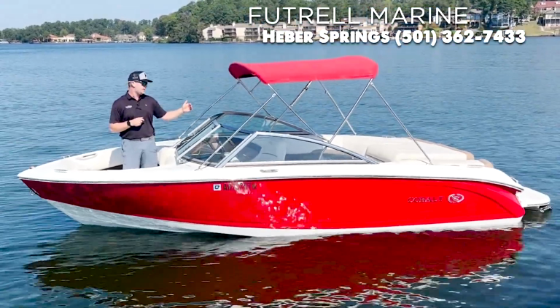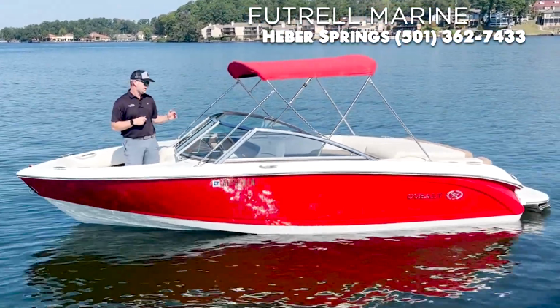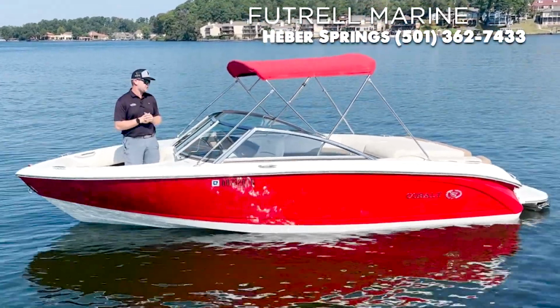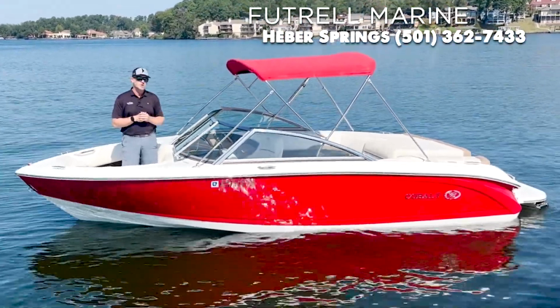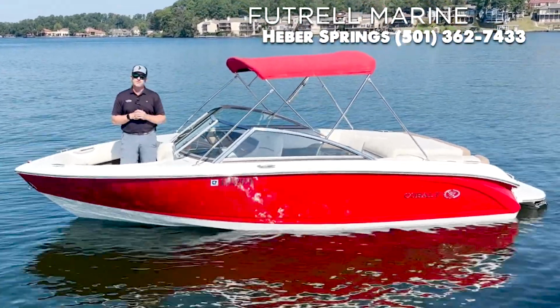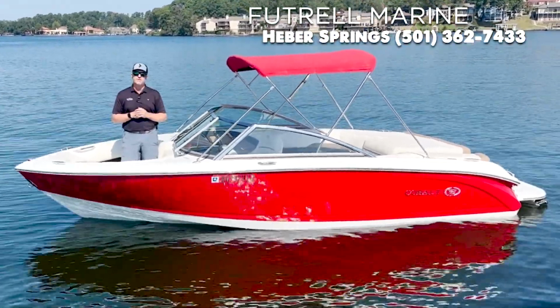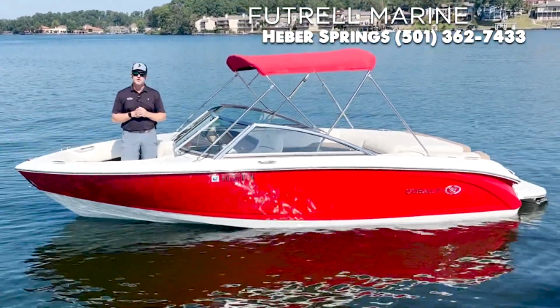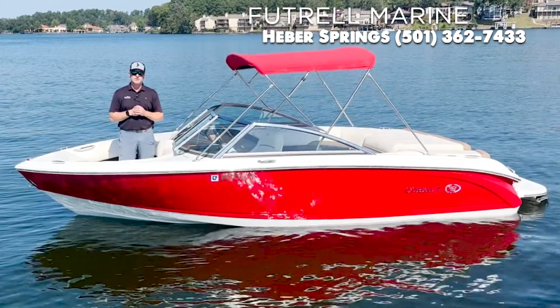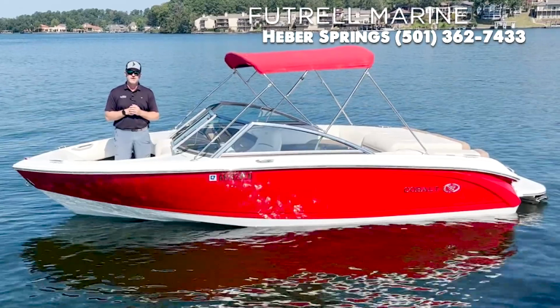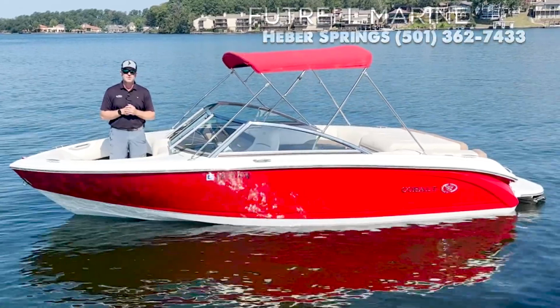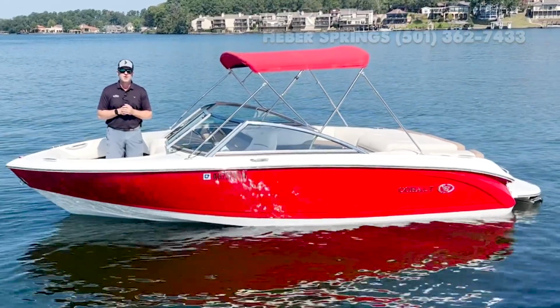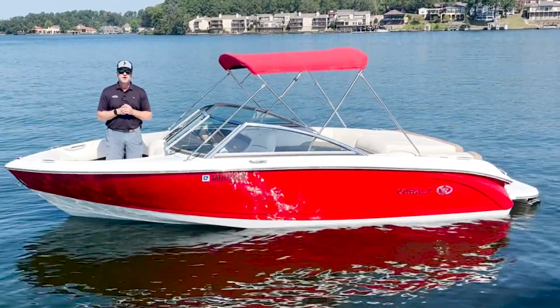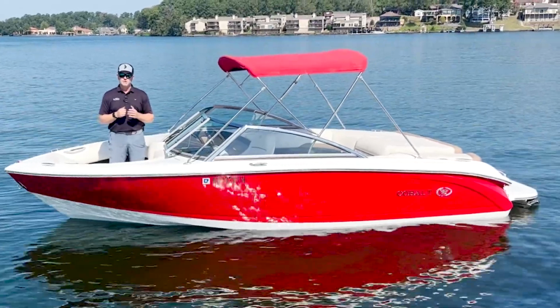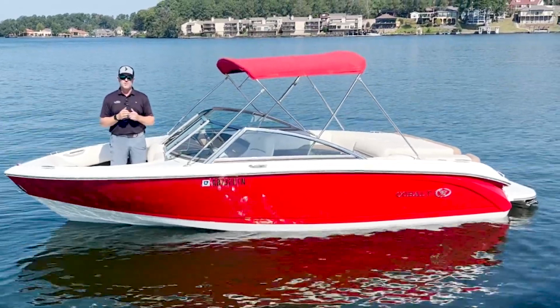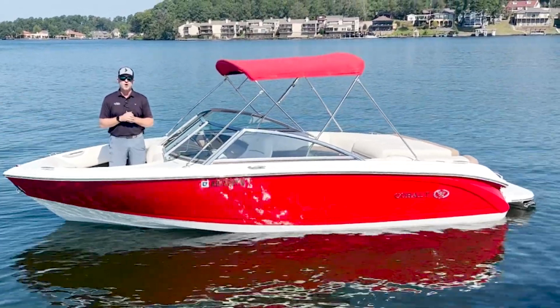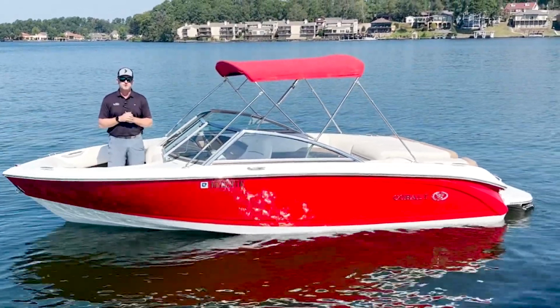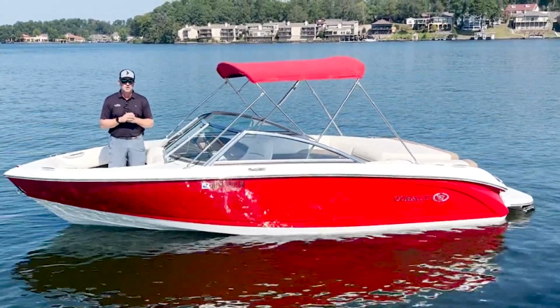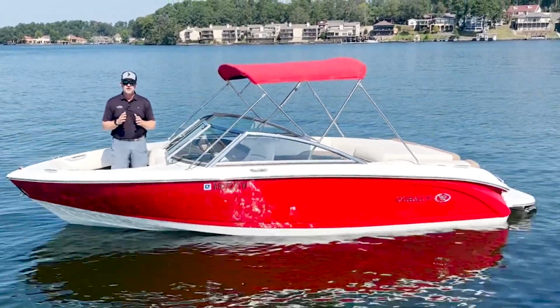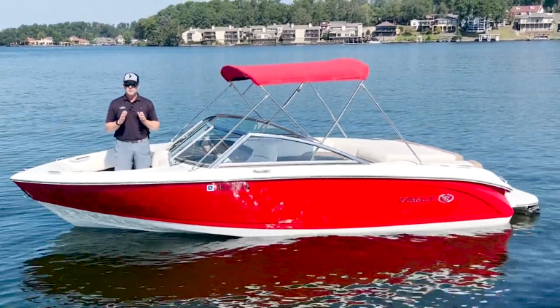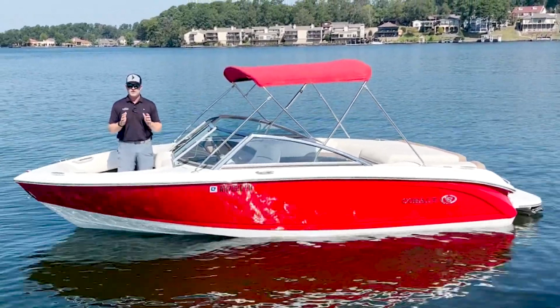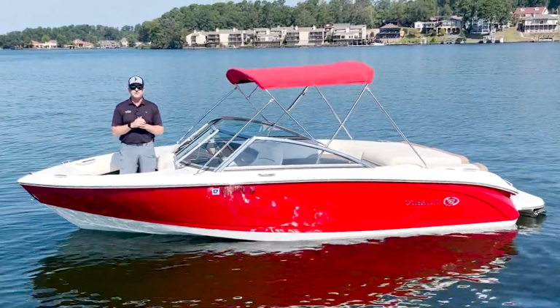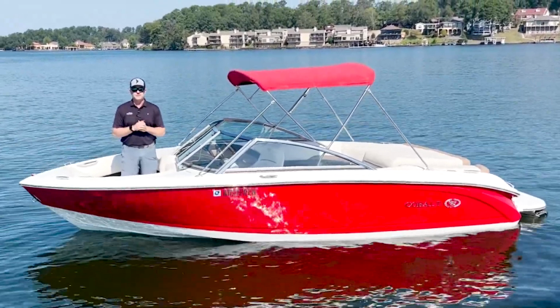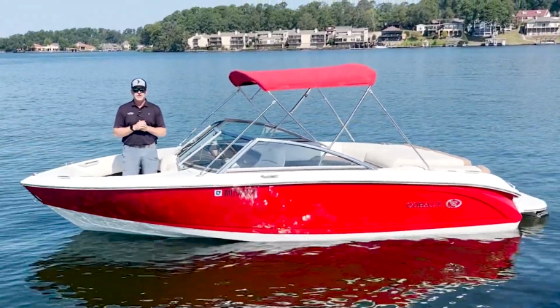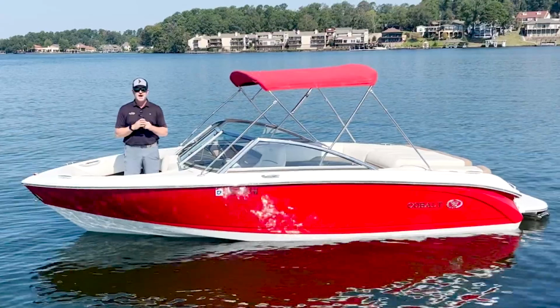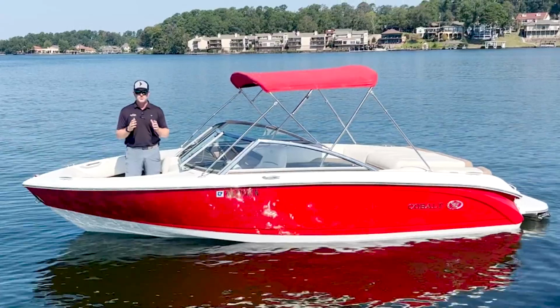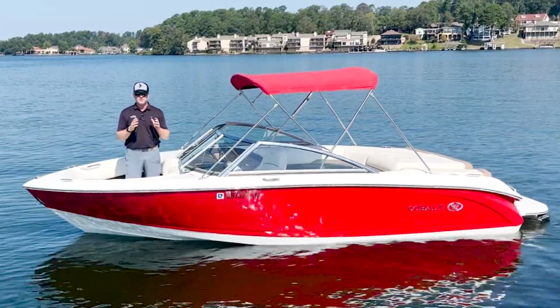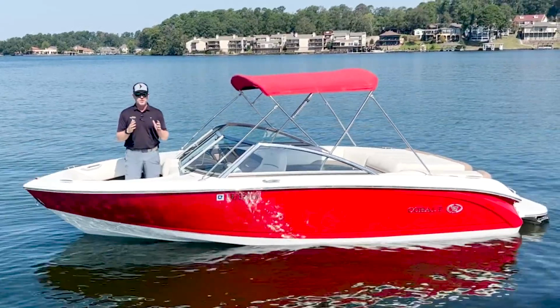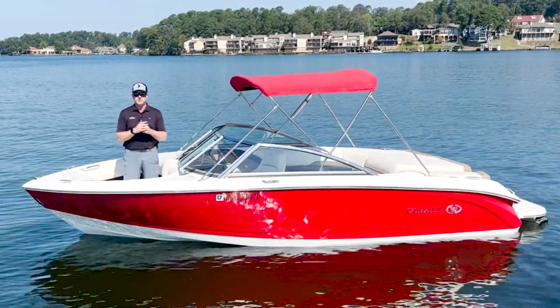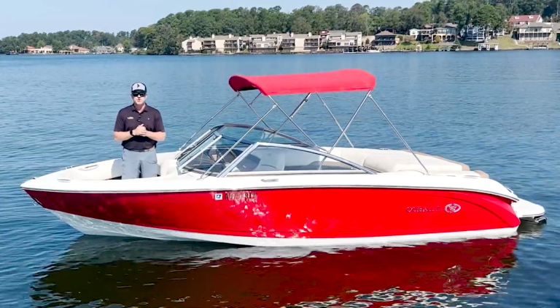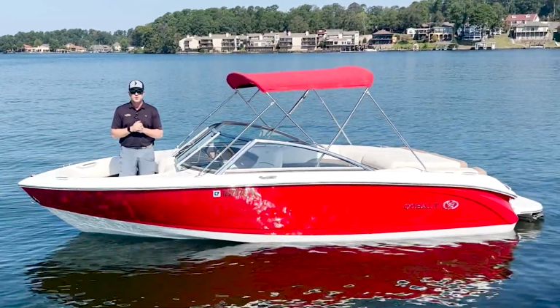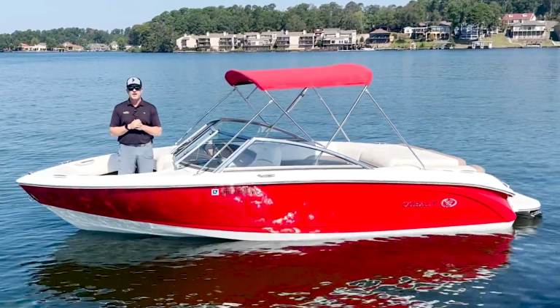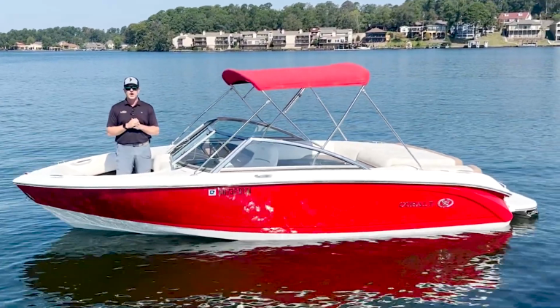You've also got this boat equipped with a Volvo 225 horsepower inboard-outboard motor, which is plenty sufficient for any power sports or water sports that you want to do while you're out on the water.